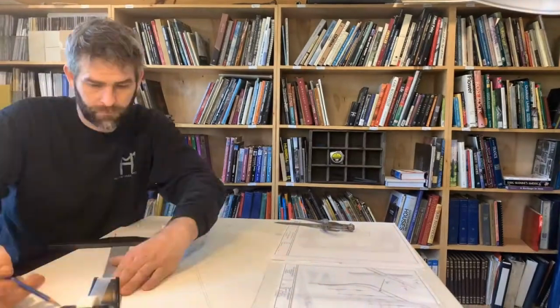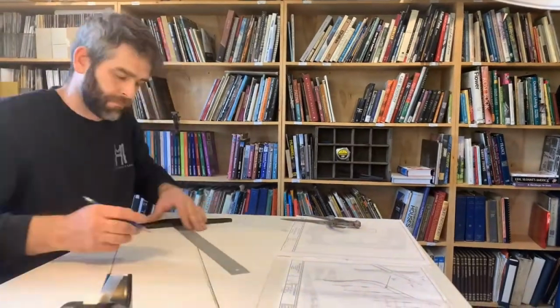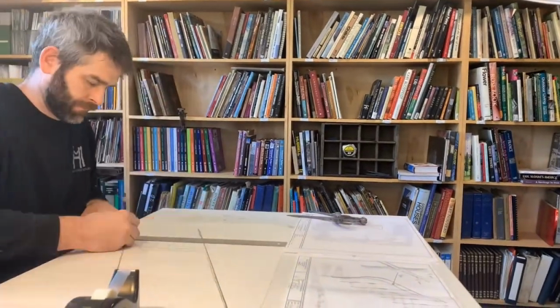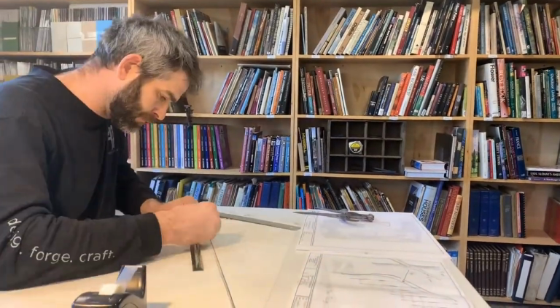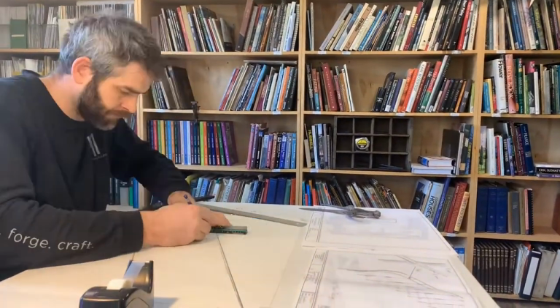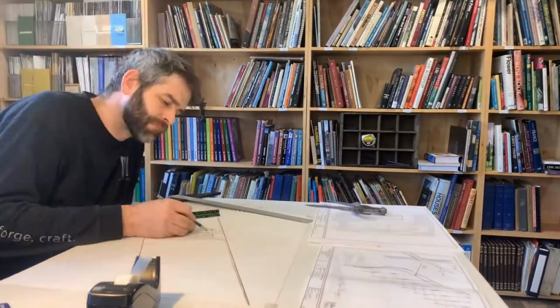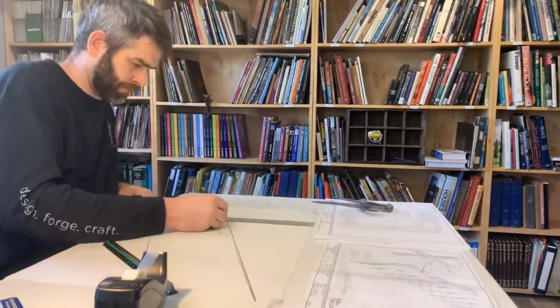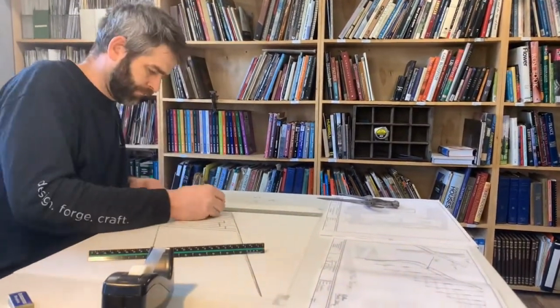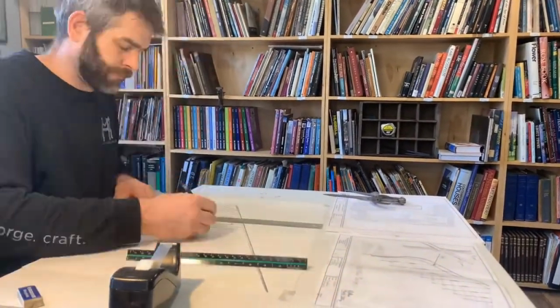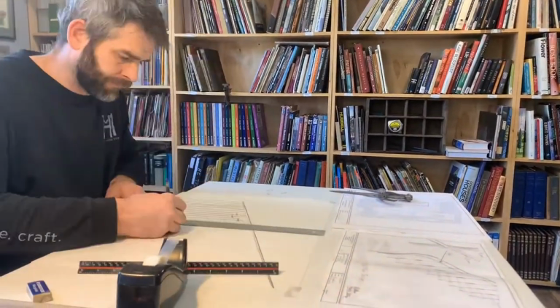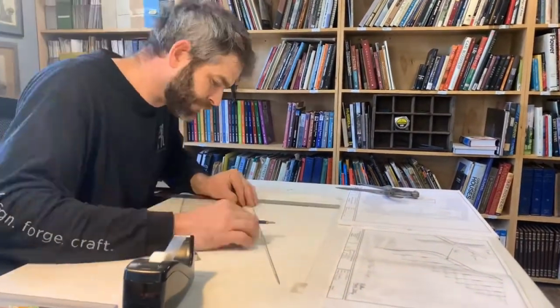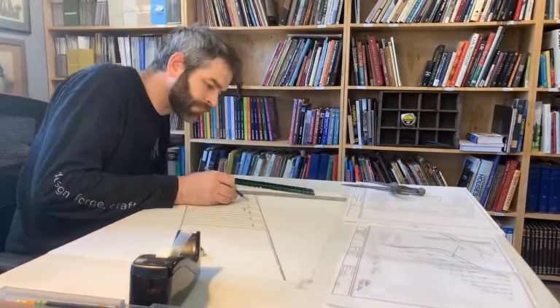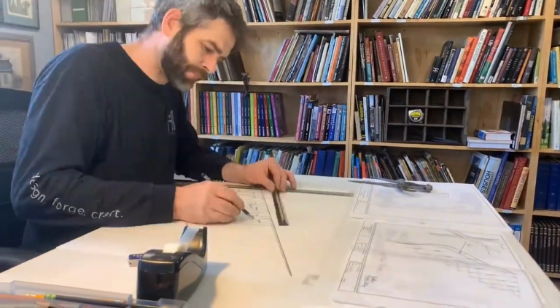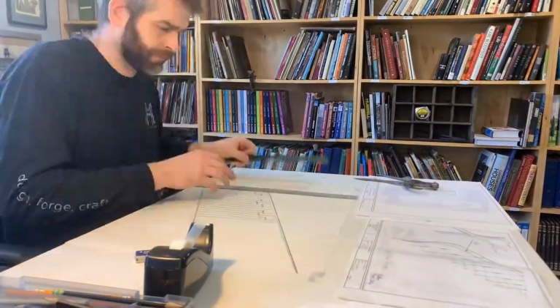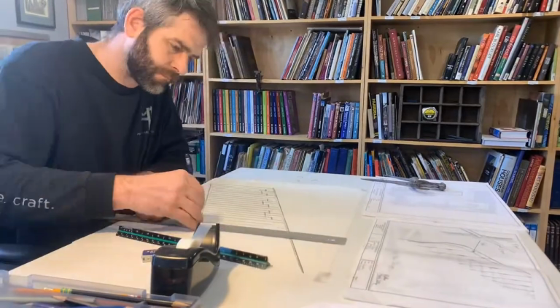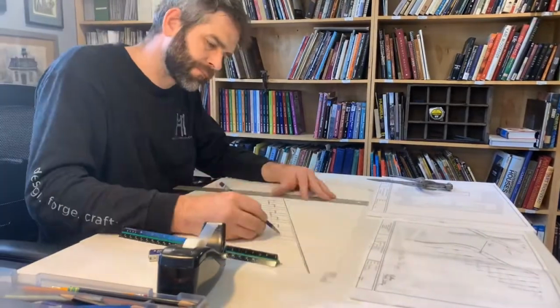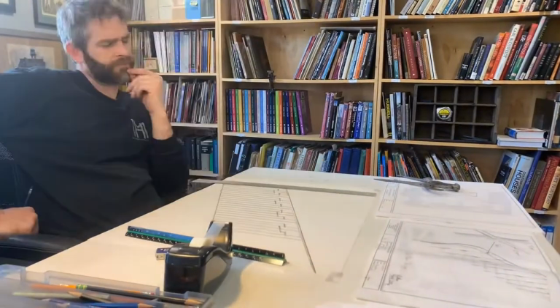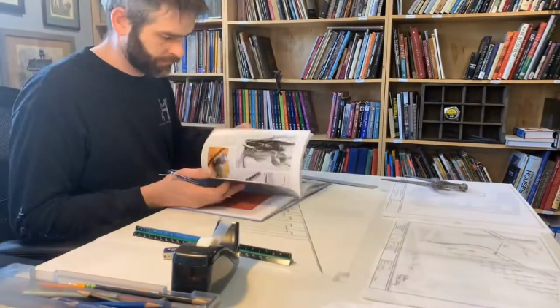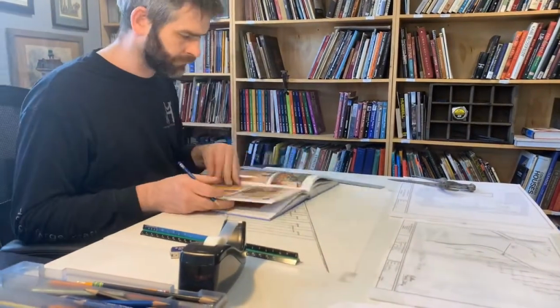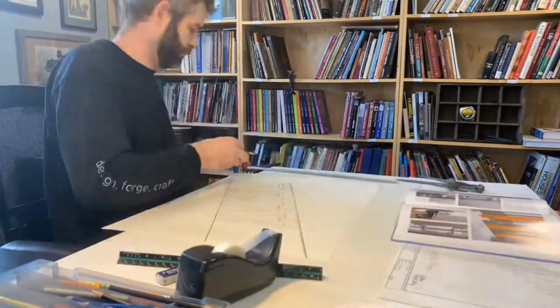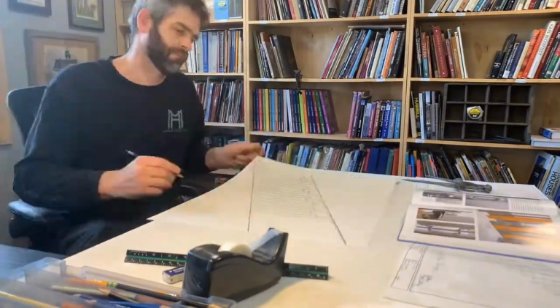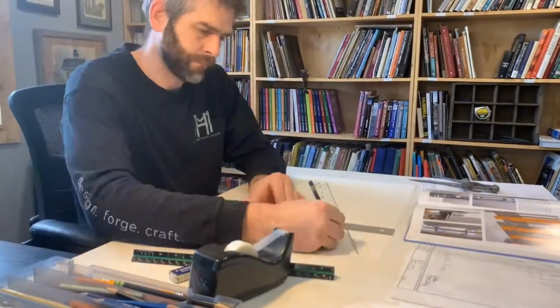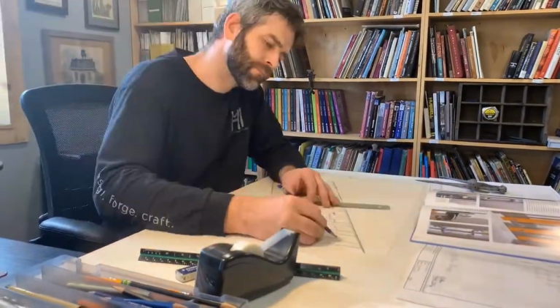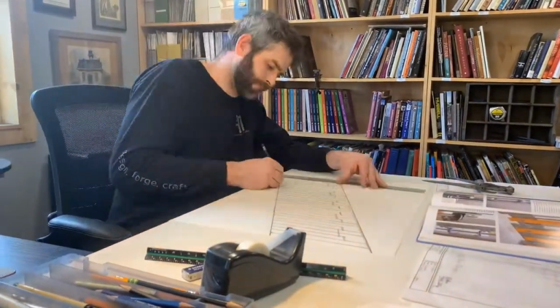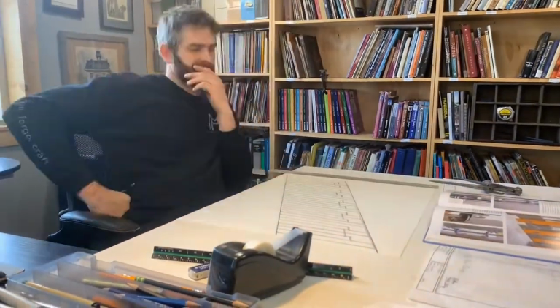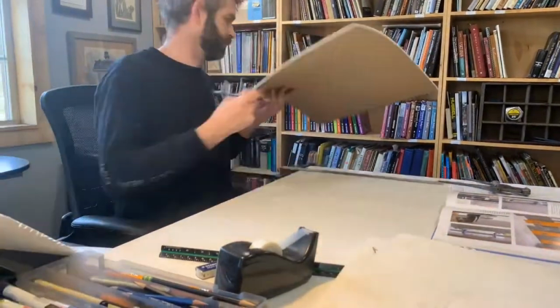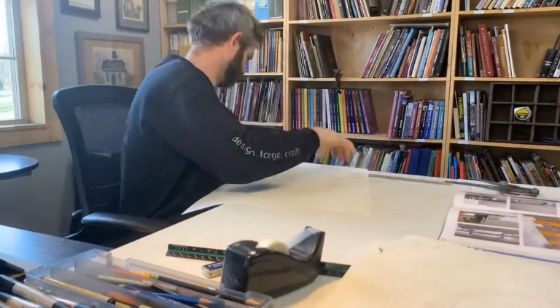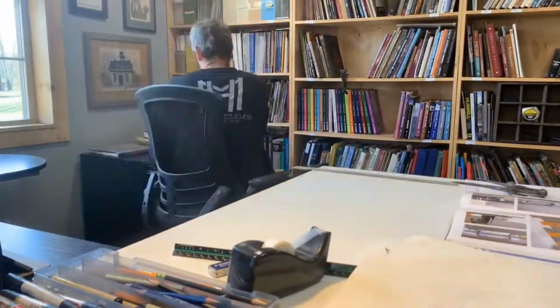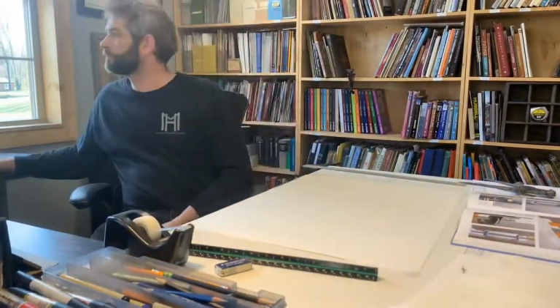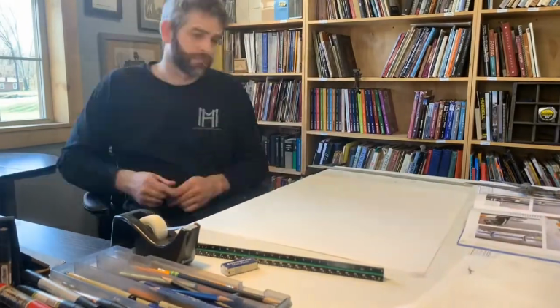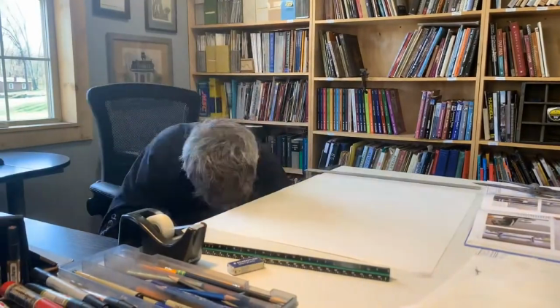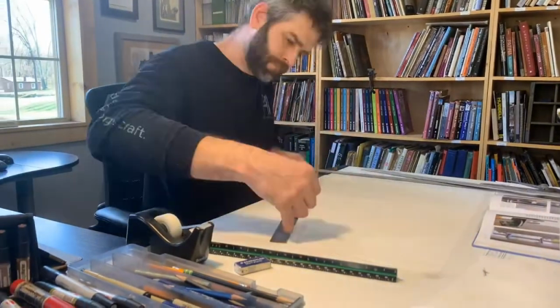Even though now I do a lot of designing and drawing with CAD, a lot of it is still done the old-school way — putting pencil to paper and just working out the ideas.